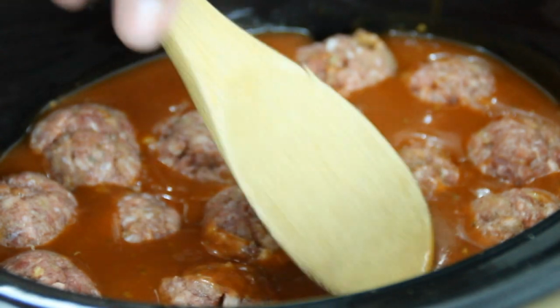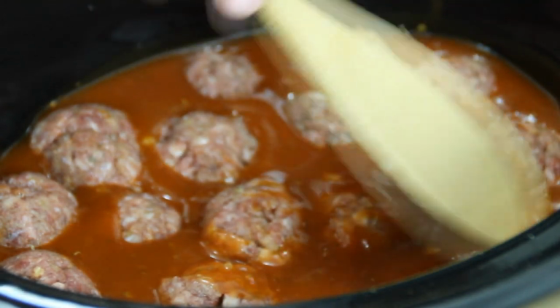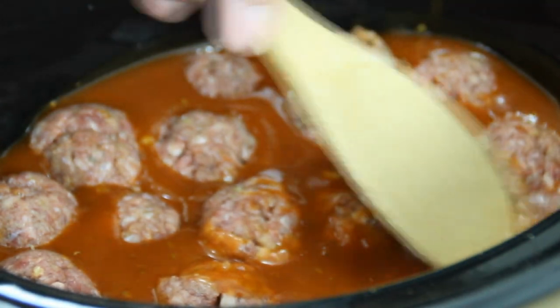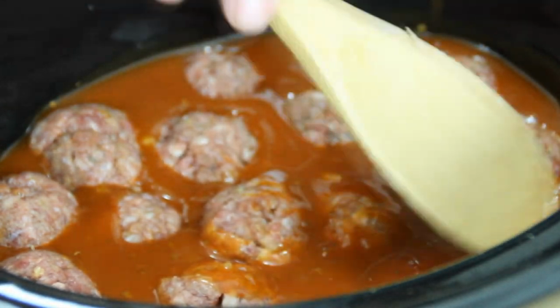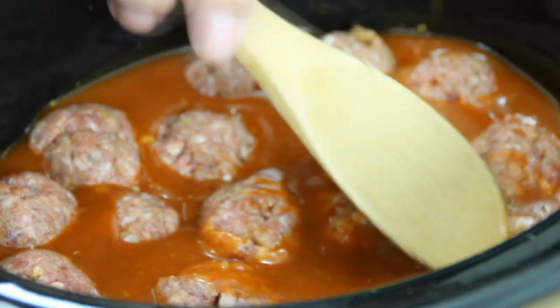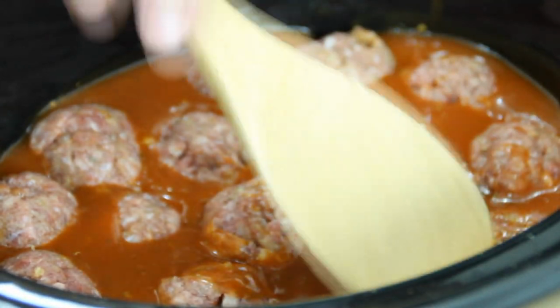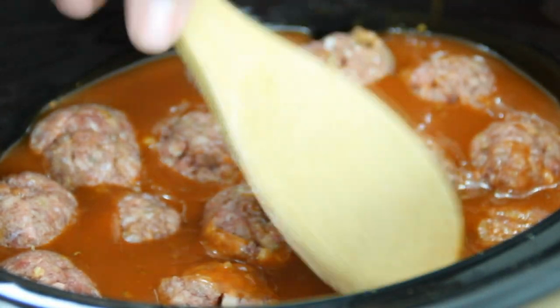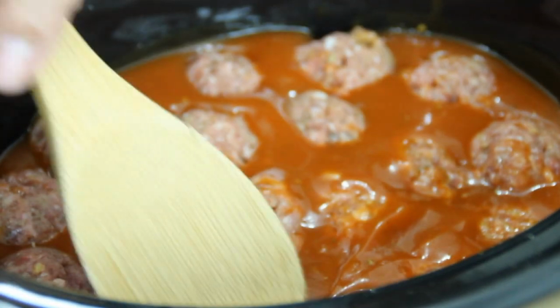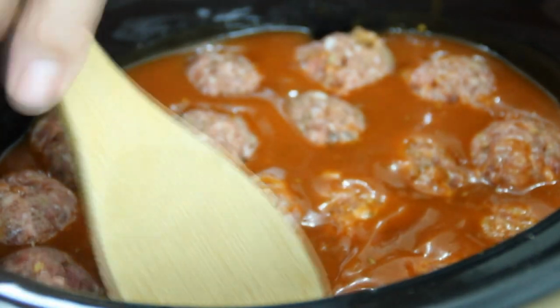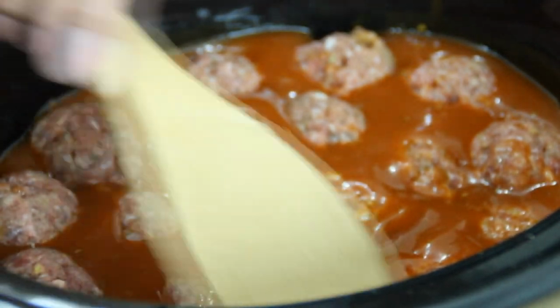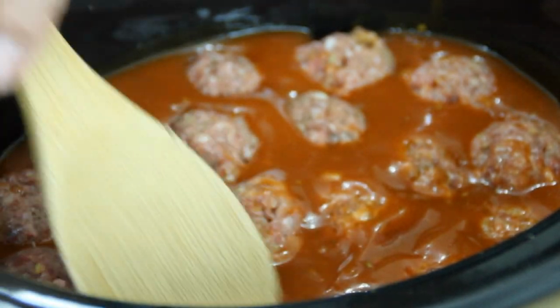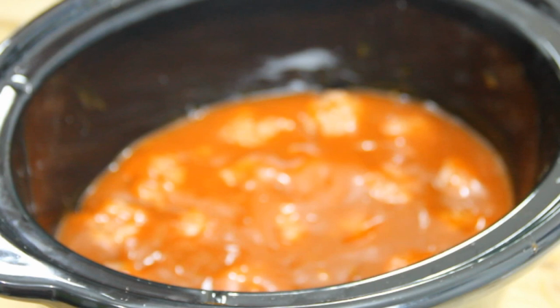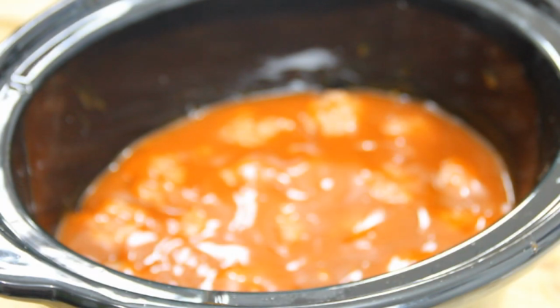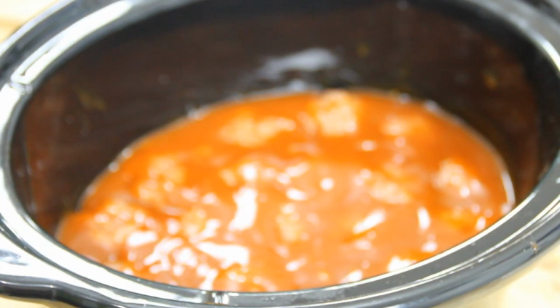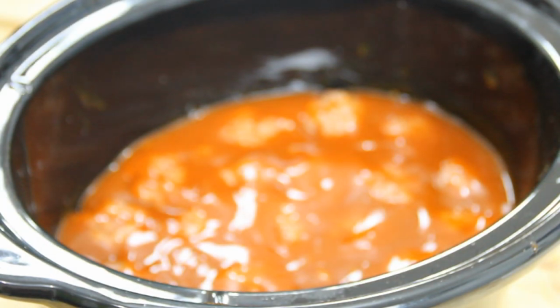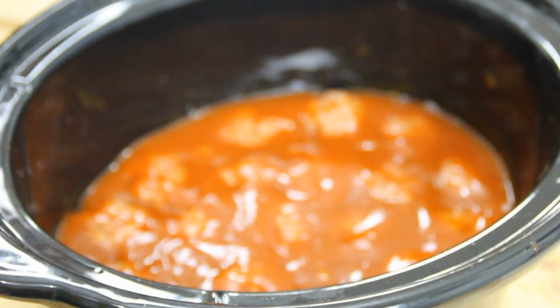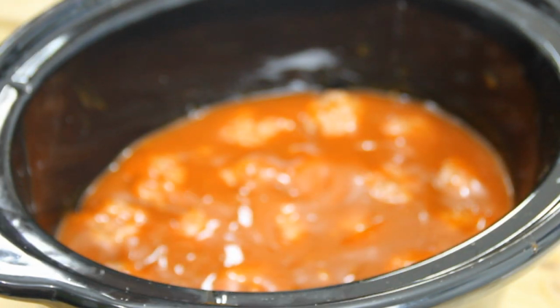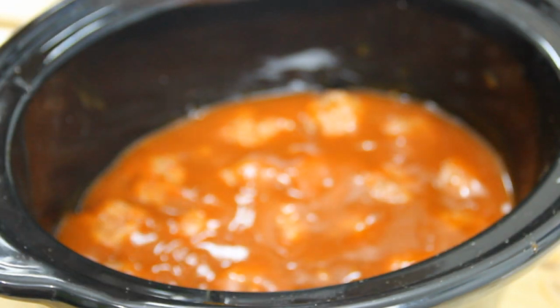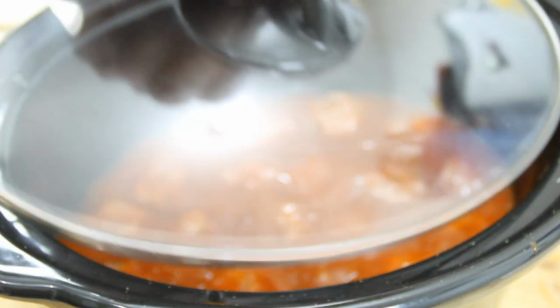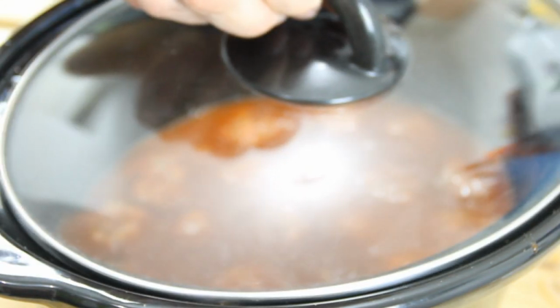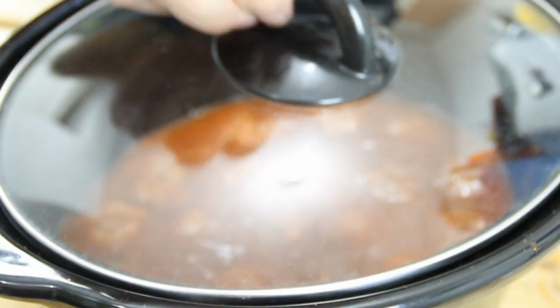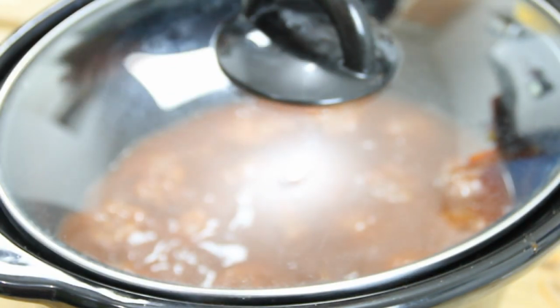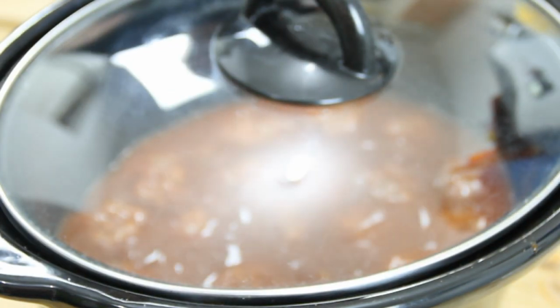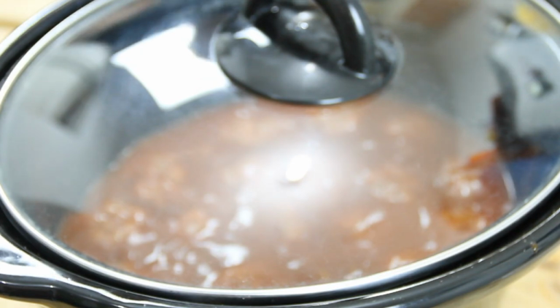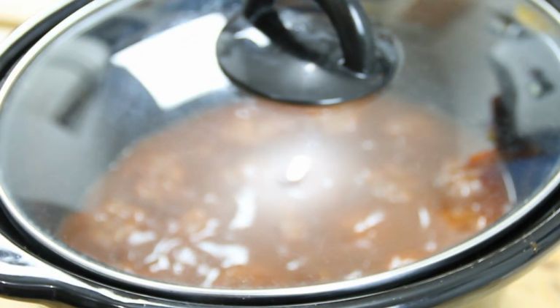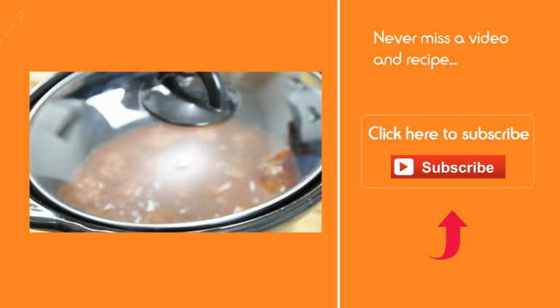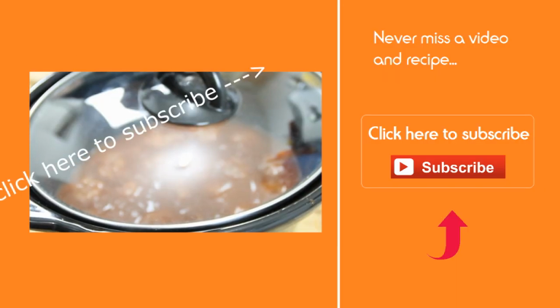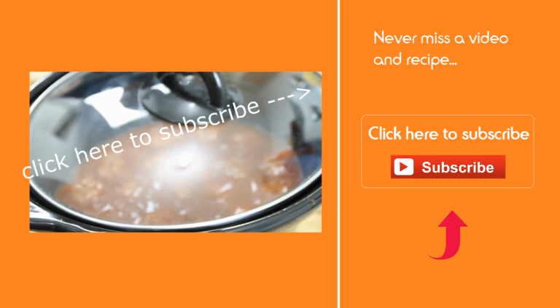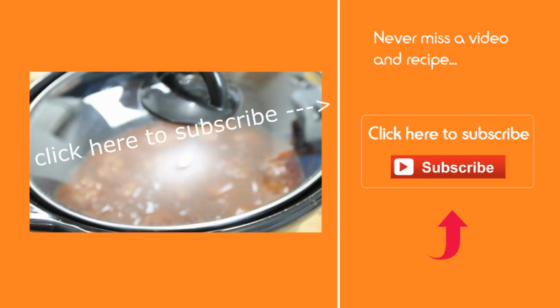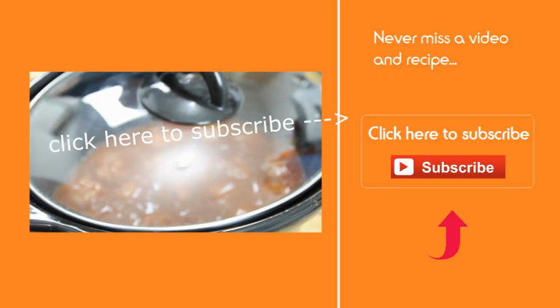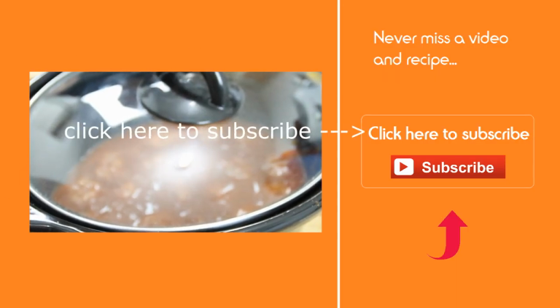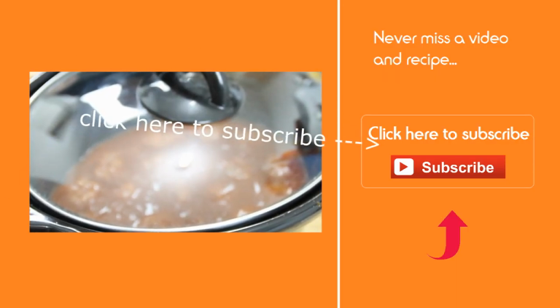I'm just gonna take my spoon and kind of push the meatballs down so they're covered with the sauce. Throw the lid on and we're gonna let these cook on low for about seven or eight hours.